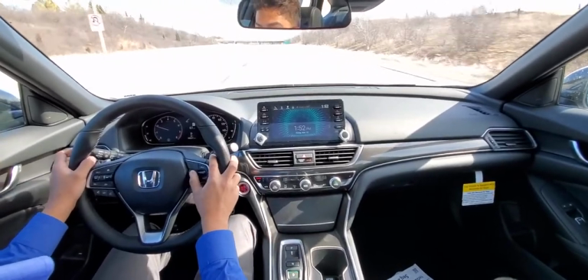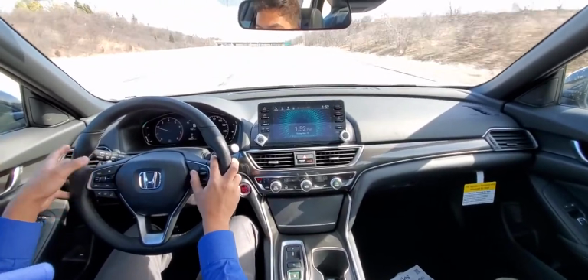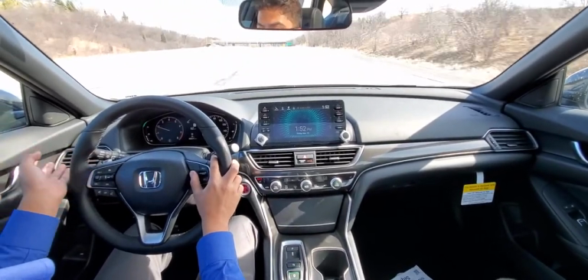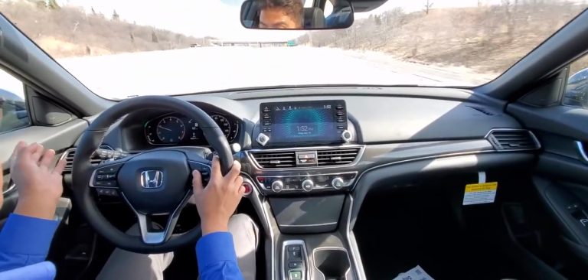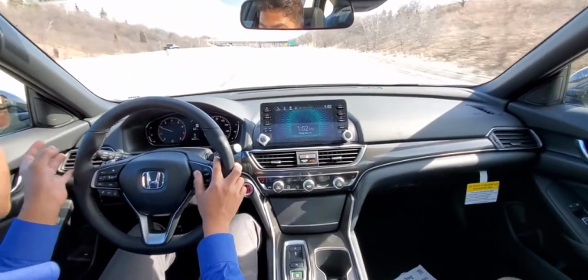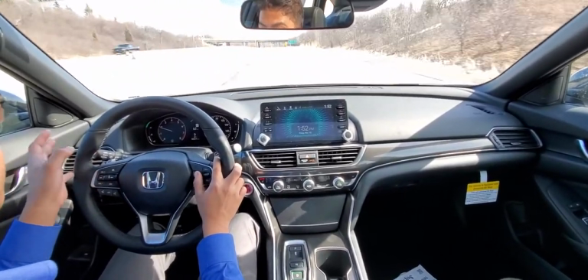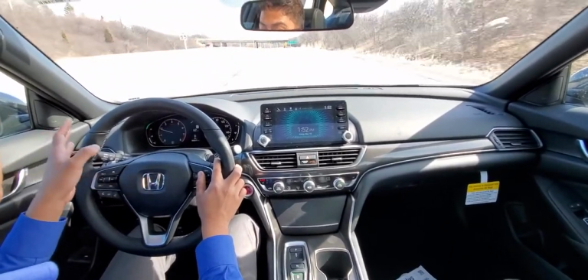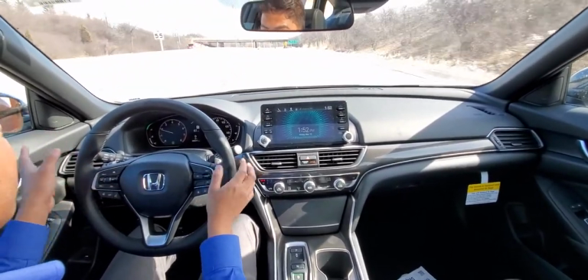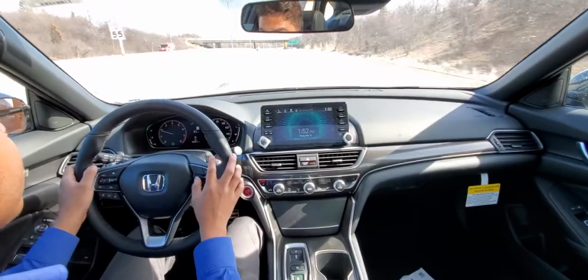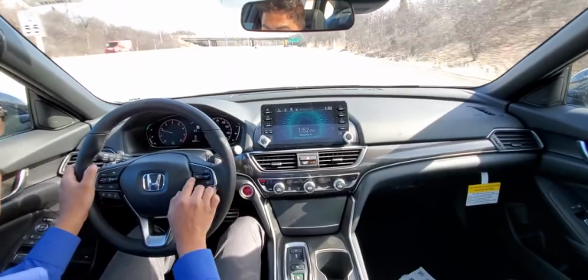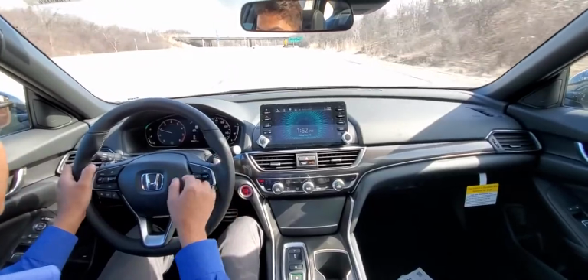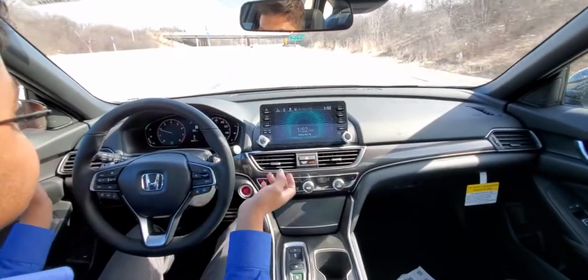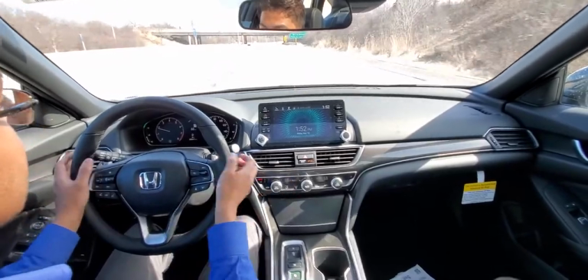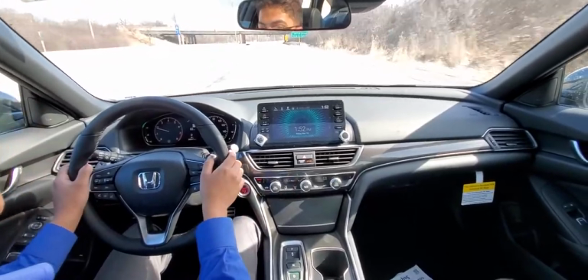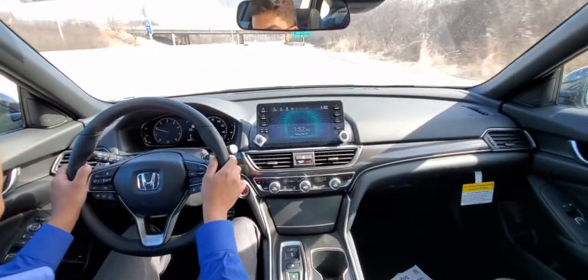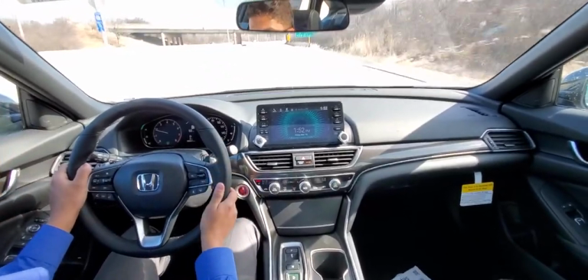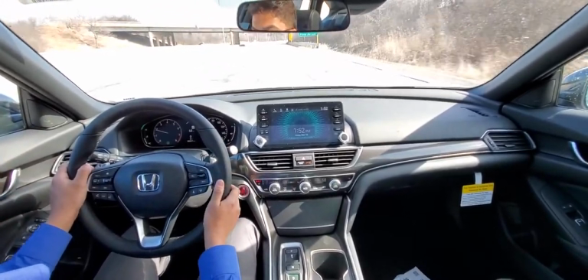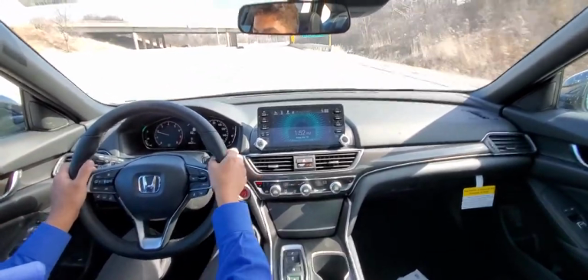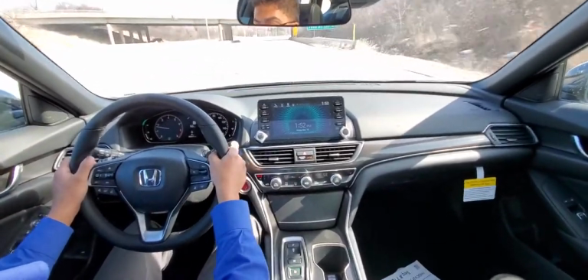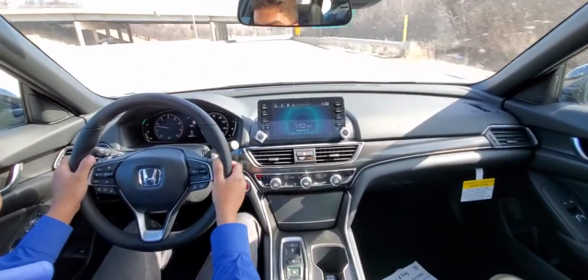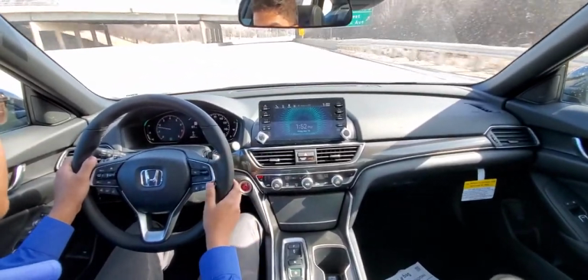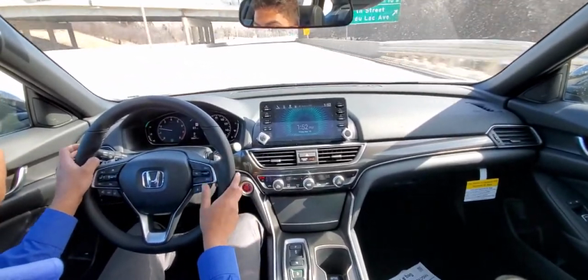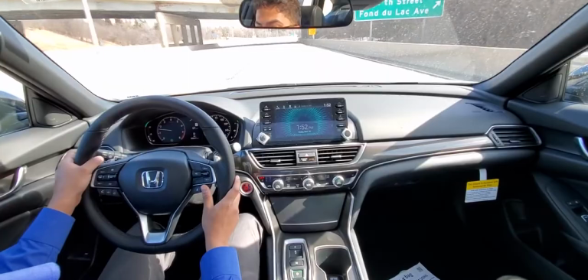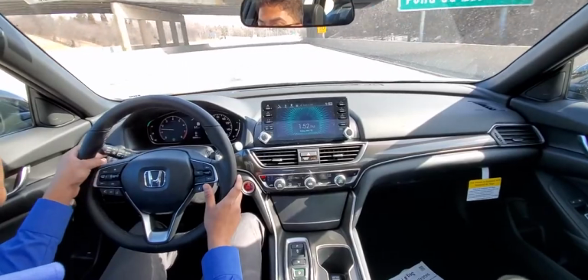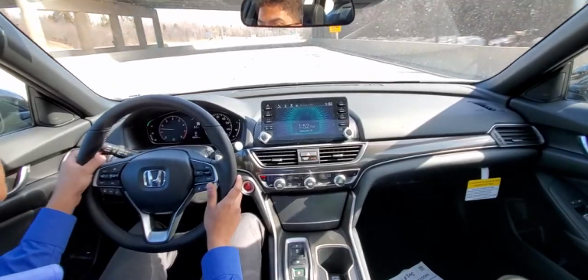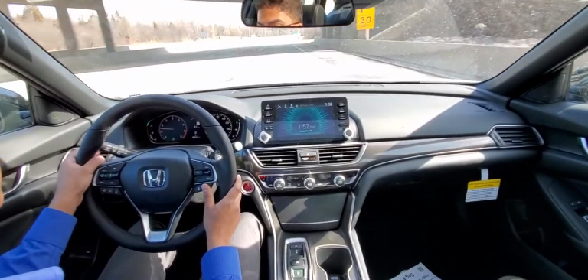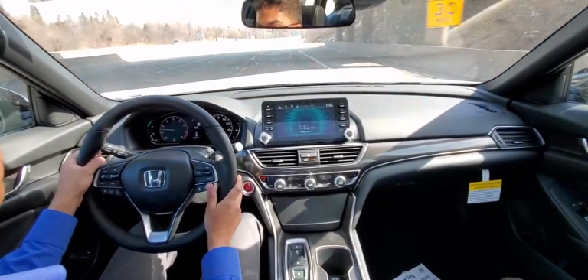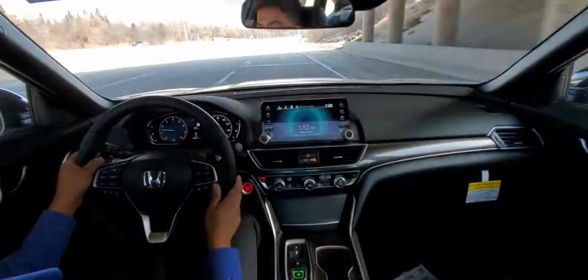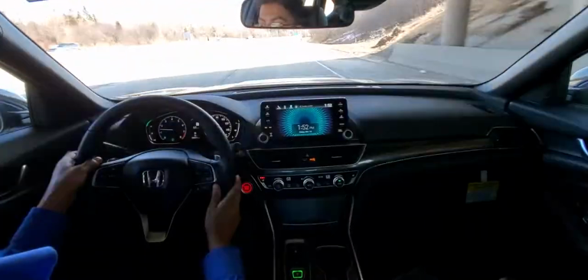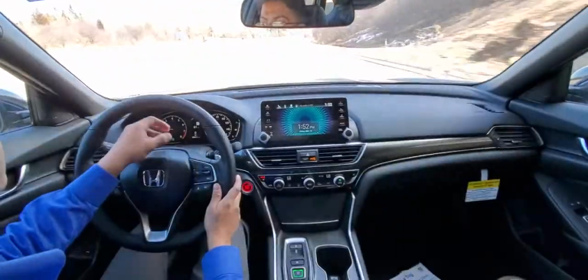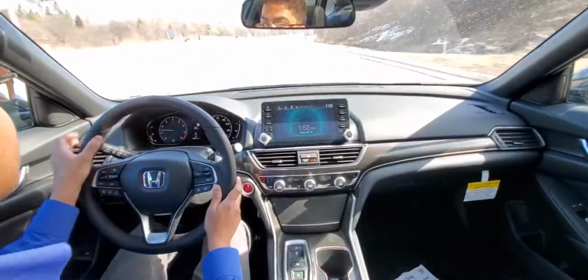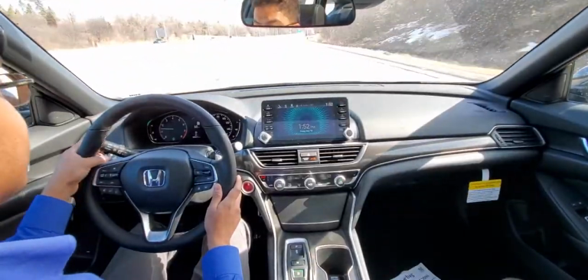The cruise control and the safety suite feature can be turned off with just the main button. Now you're back to normal driving. I do have my lane keep assist still enabled, and you can see that flashing here.